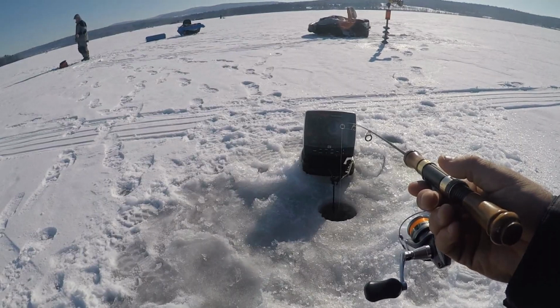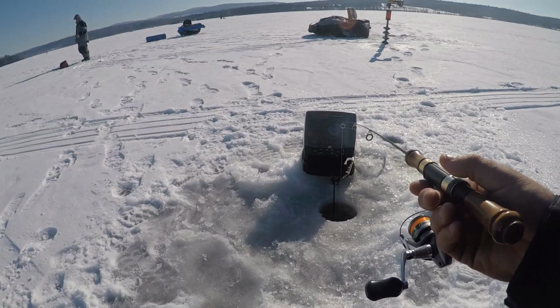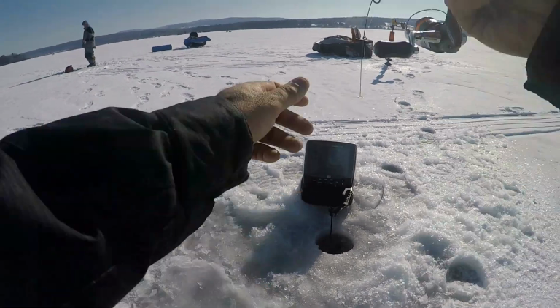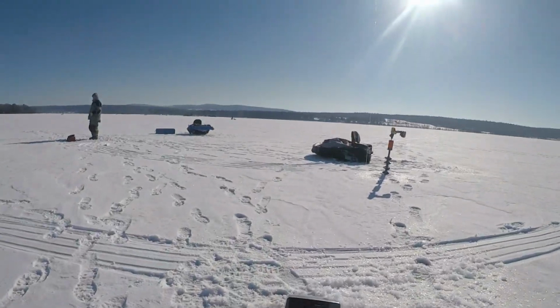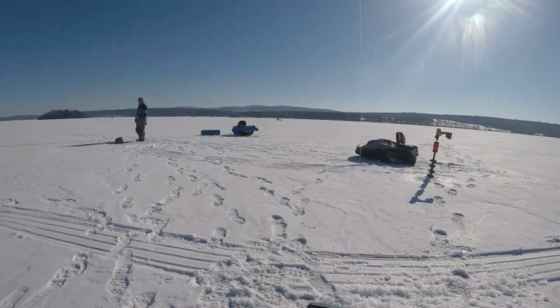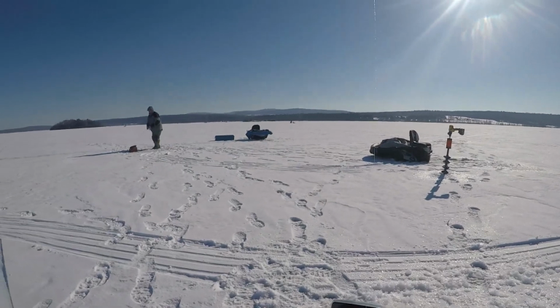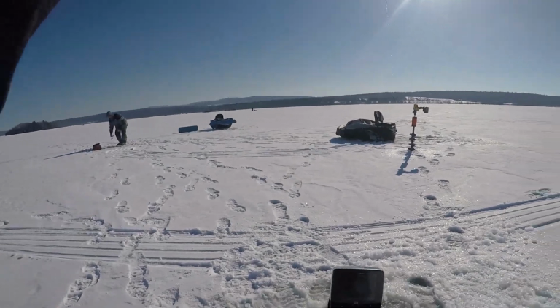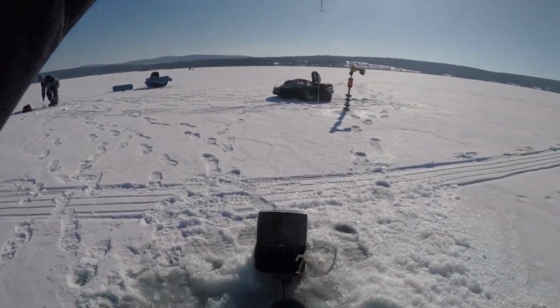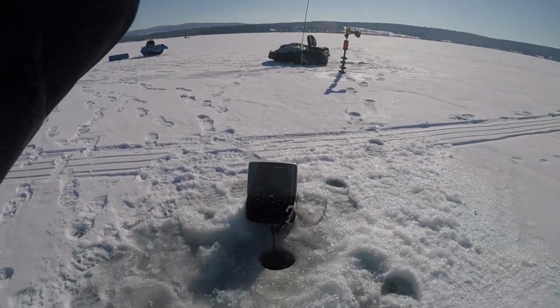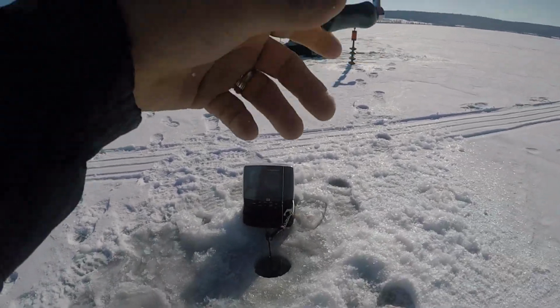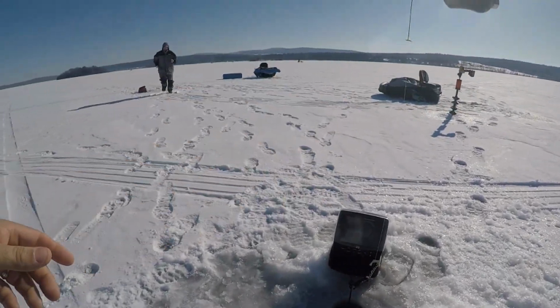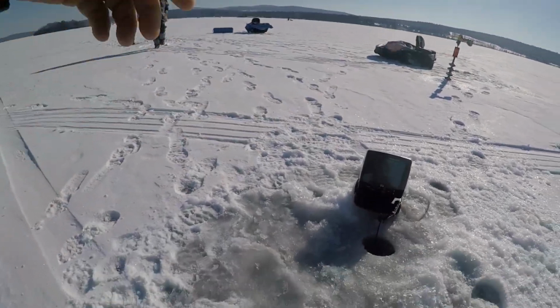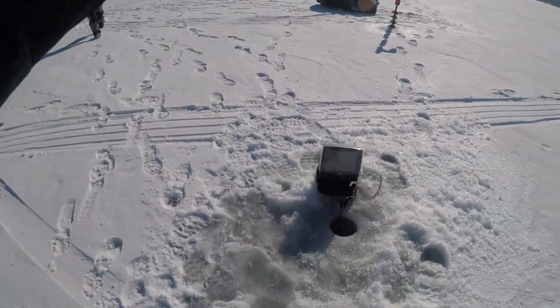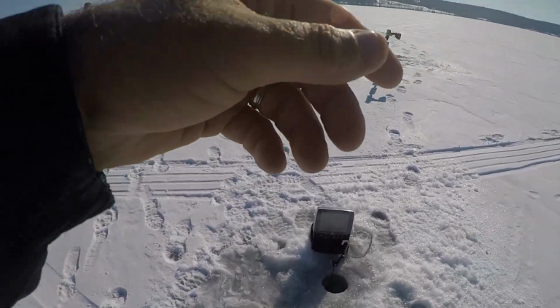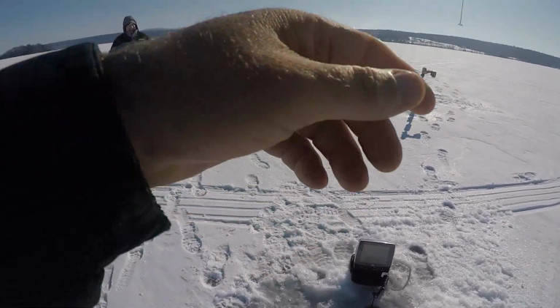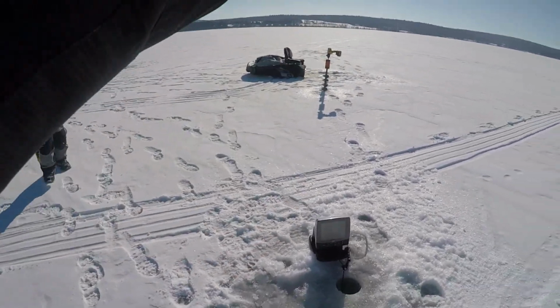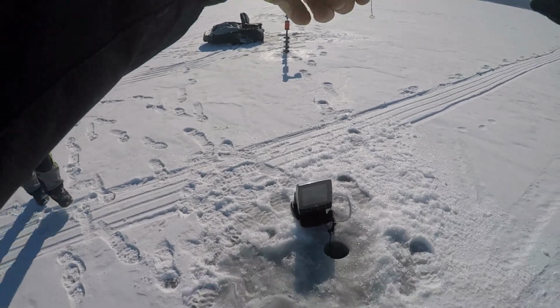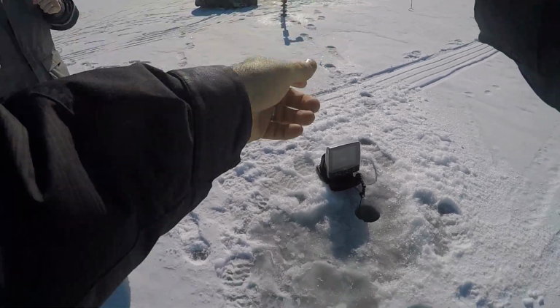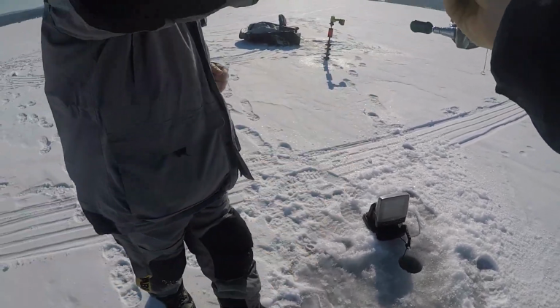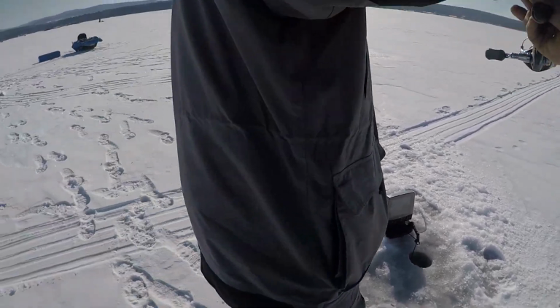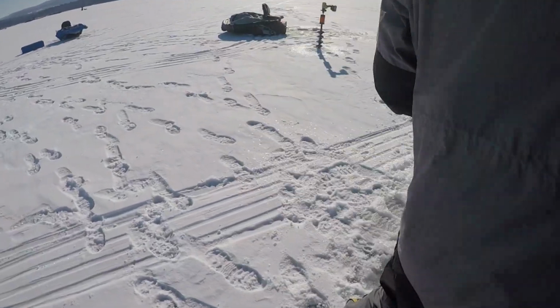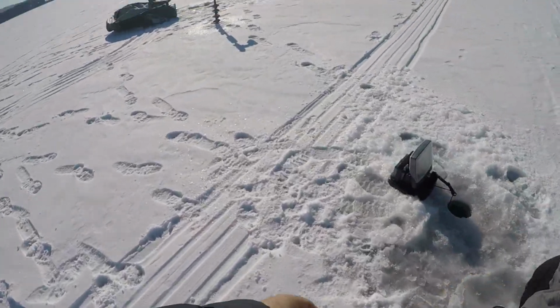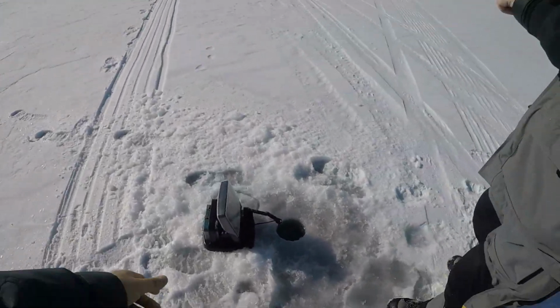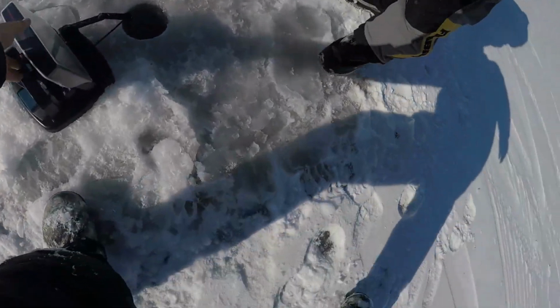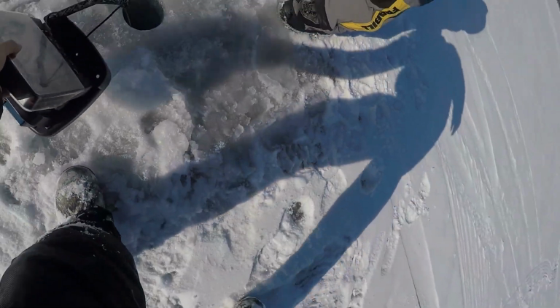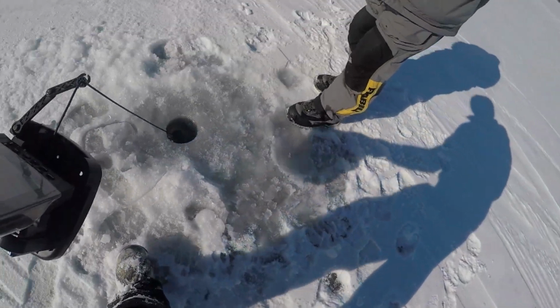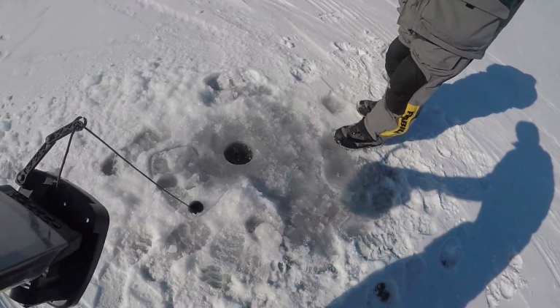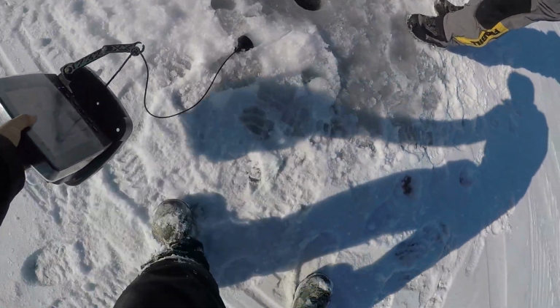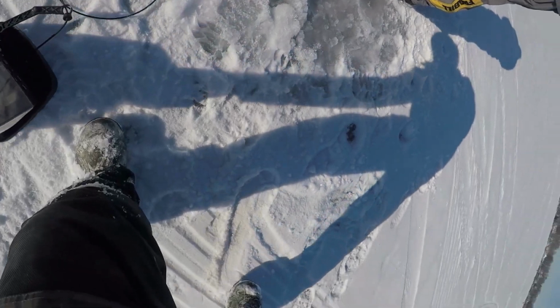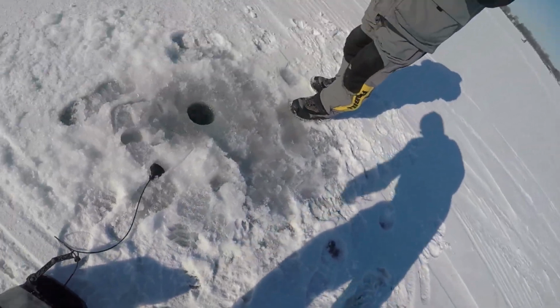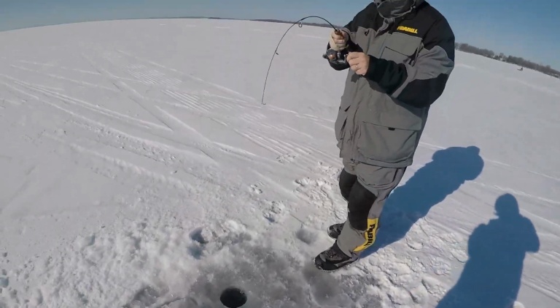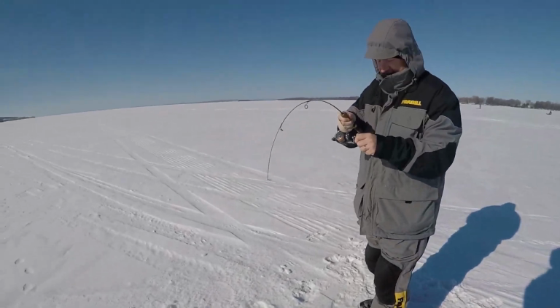Definitely a bass. Got him, nice! Get a fight on at least. They fight pretty good though, I mean they're not like crazy.